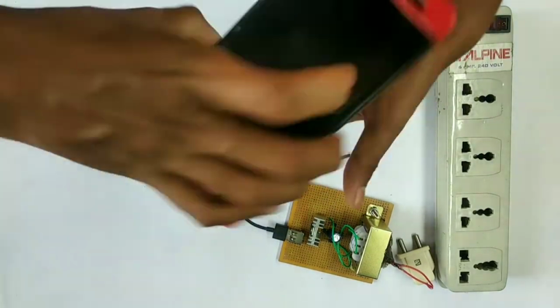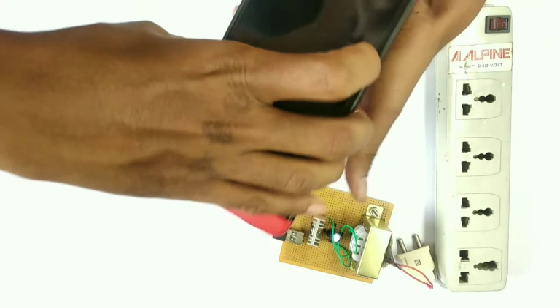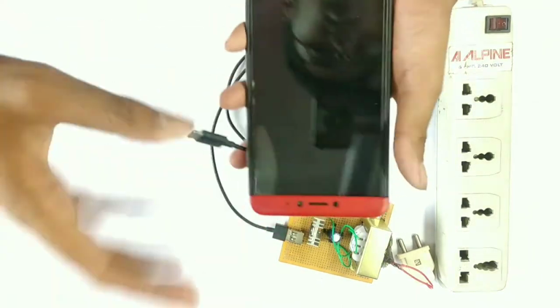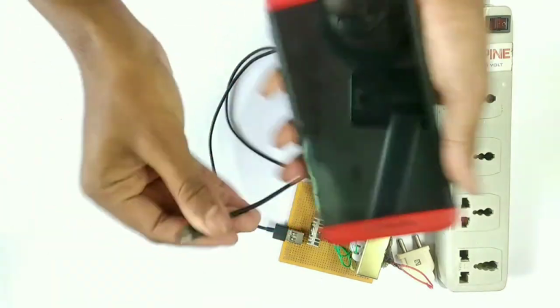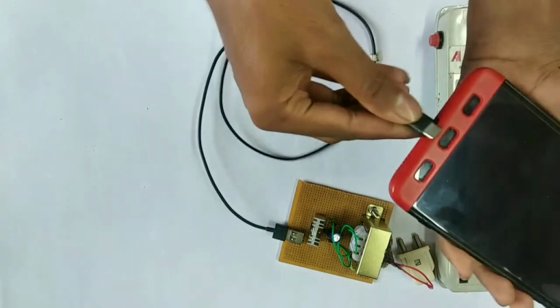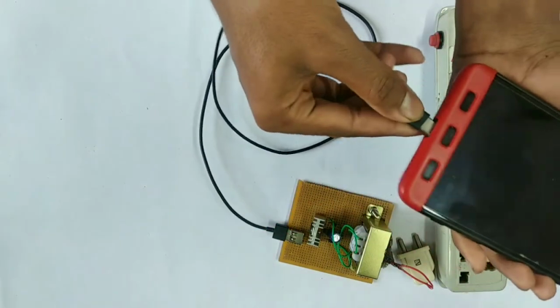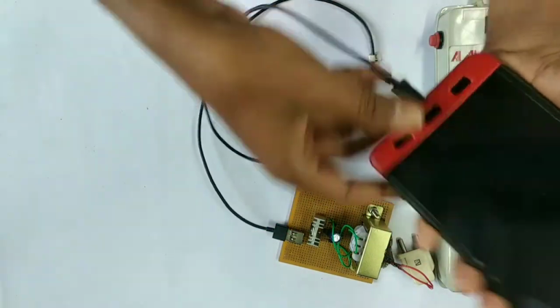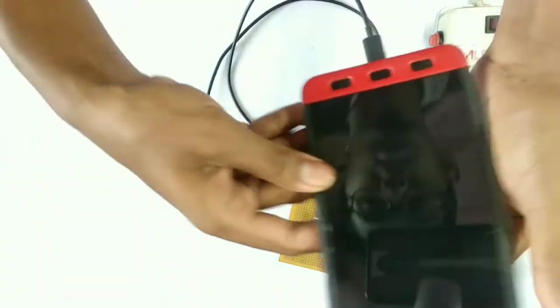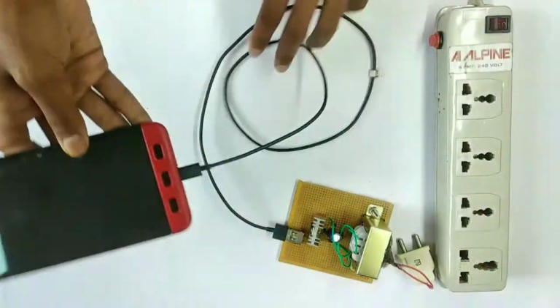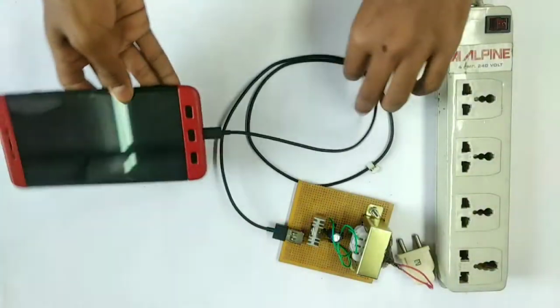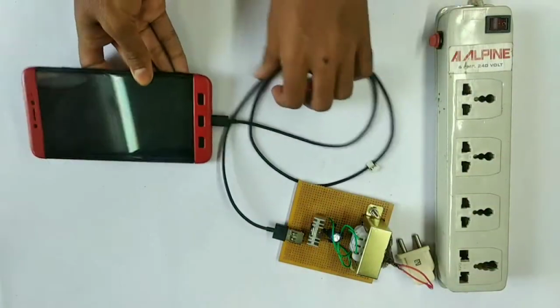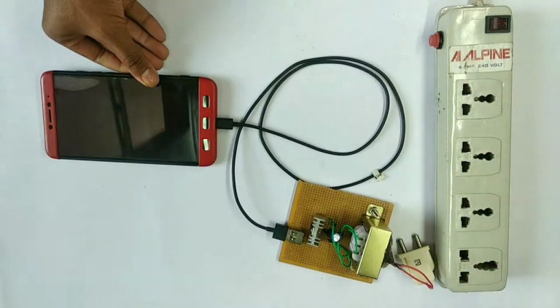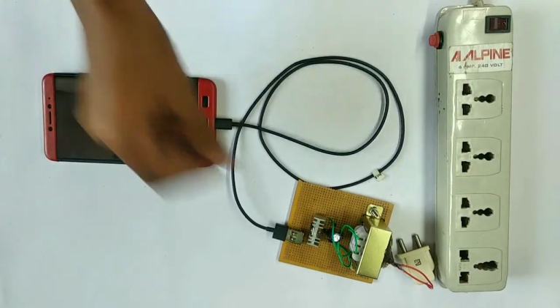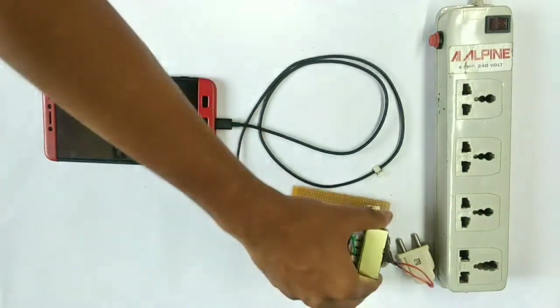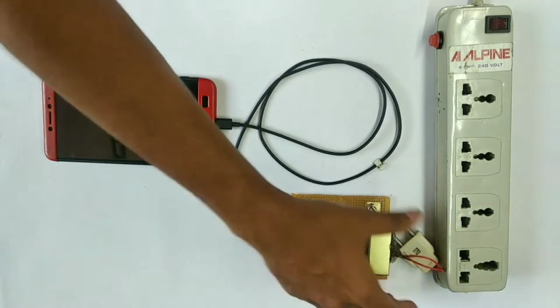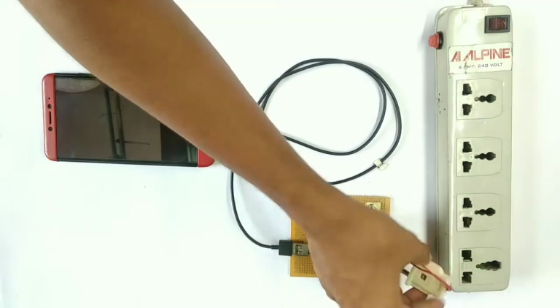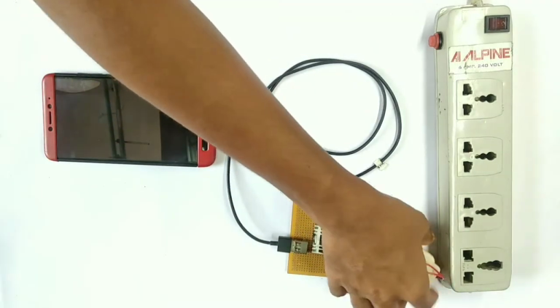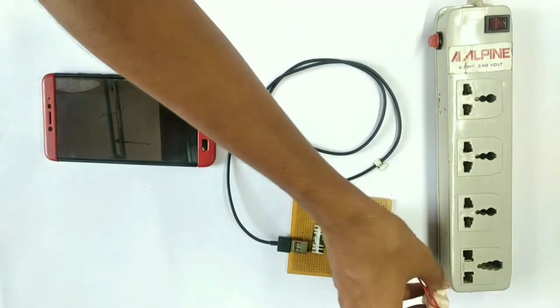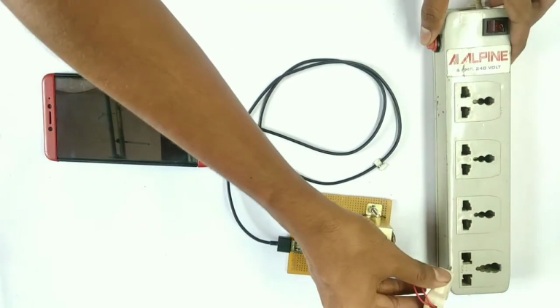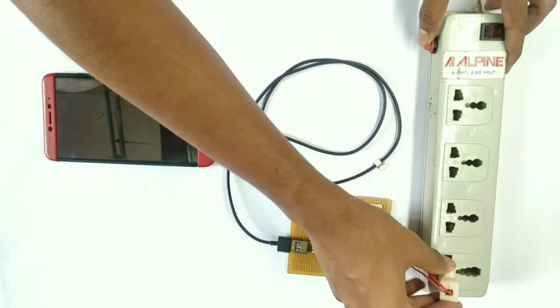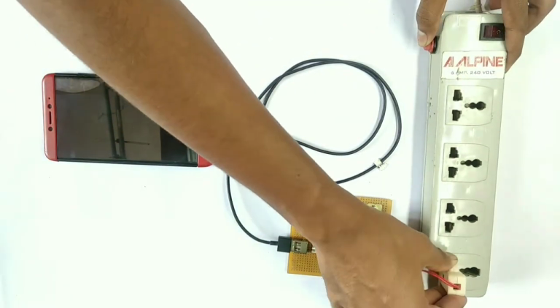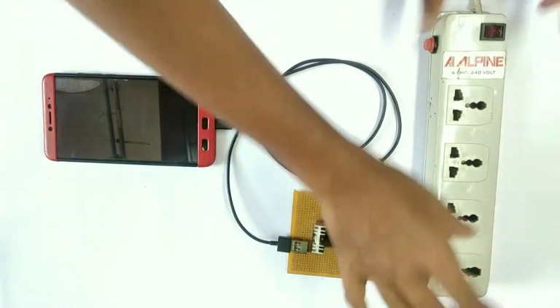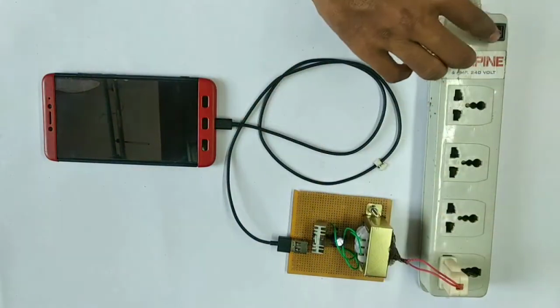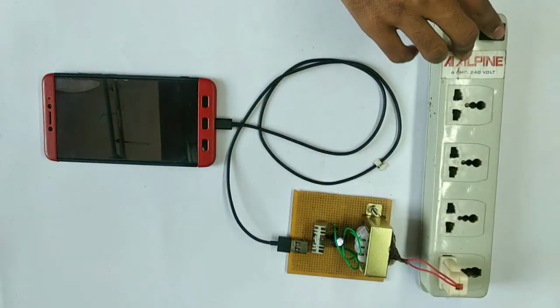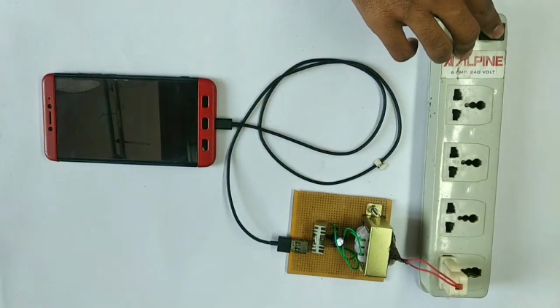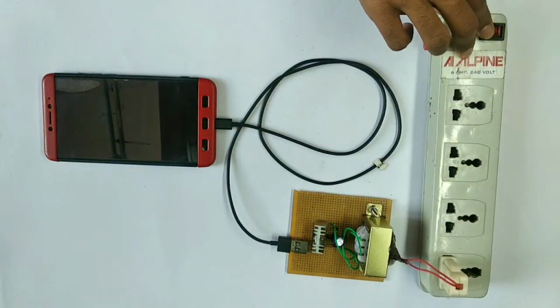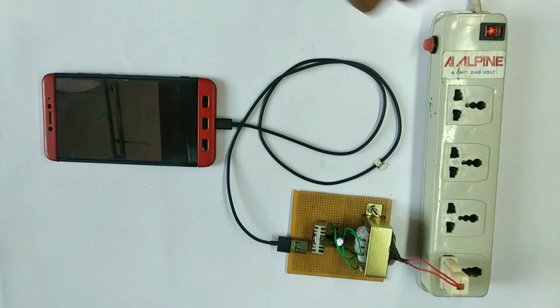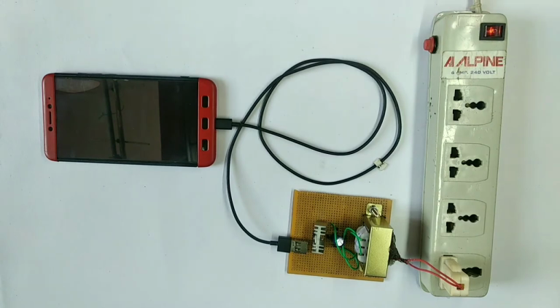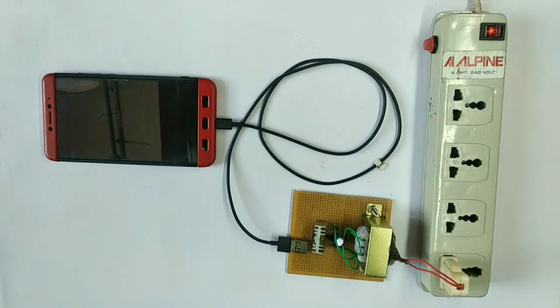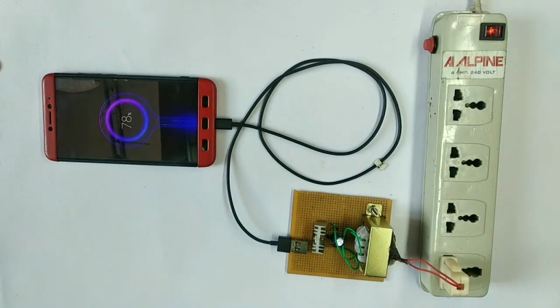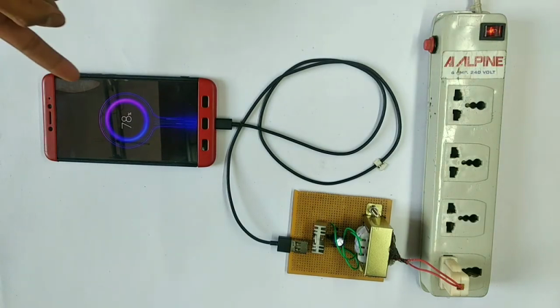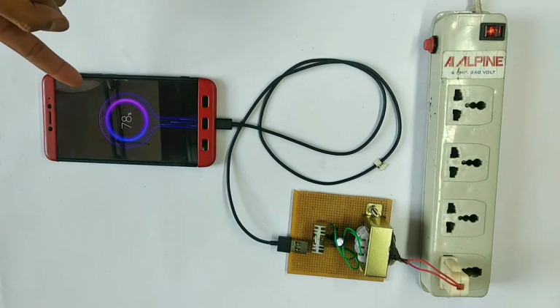Let's see a demo. Now we are connected to the mains charger. Let's turn the plug into the junction box and into the charger. Now let's start the charger.